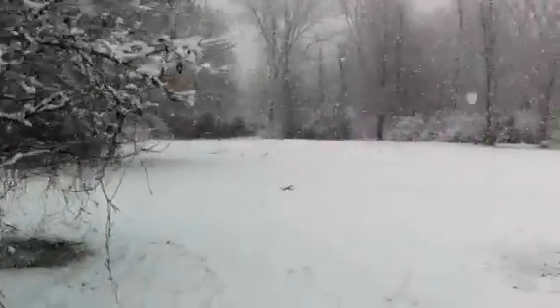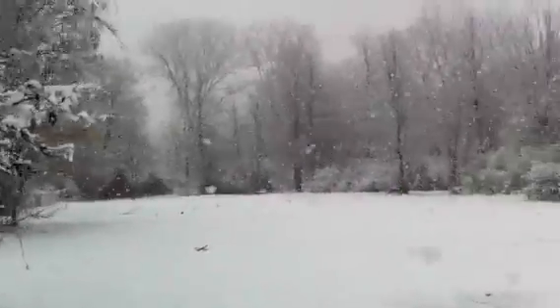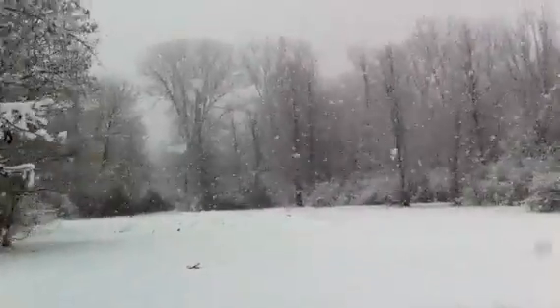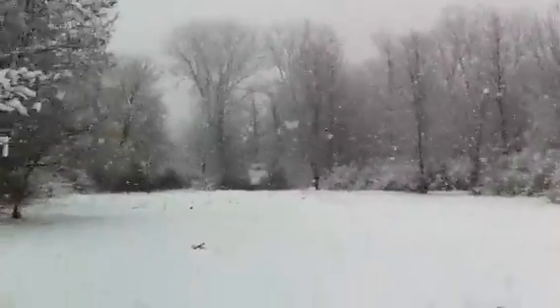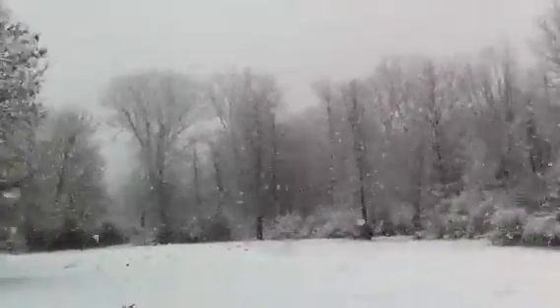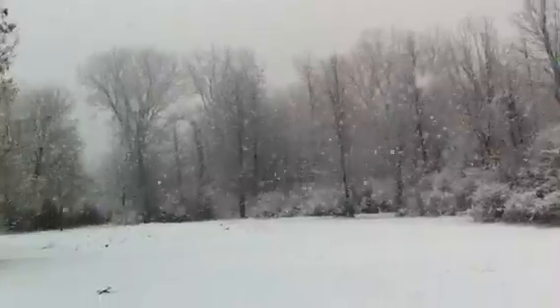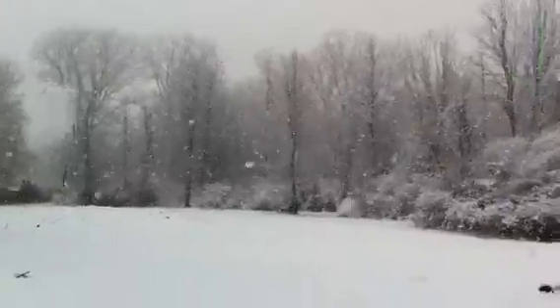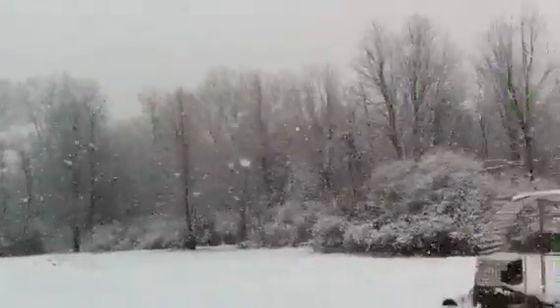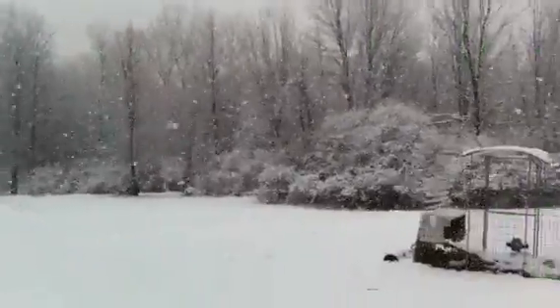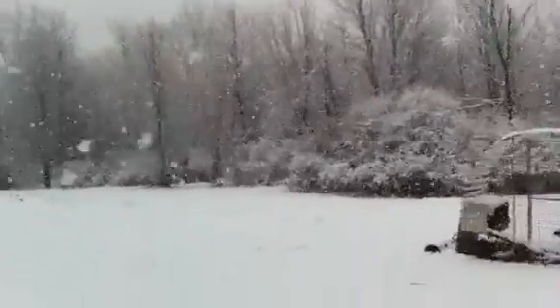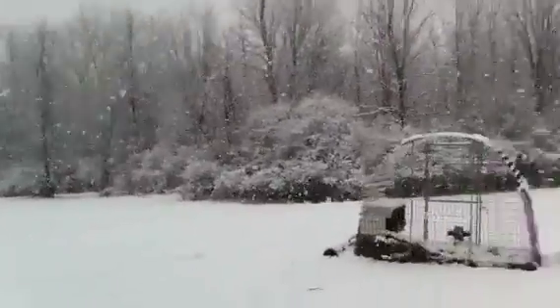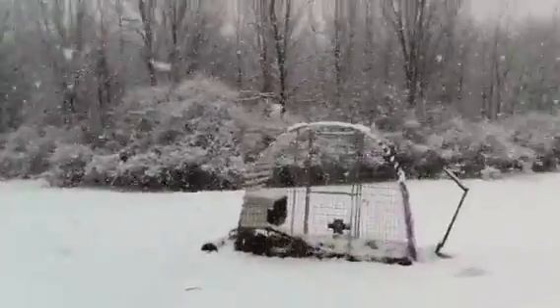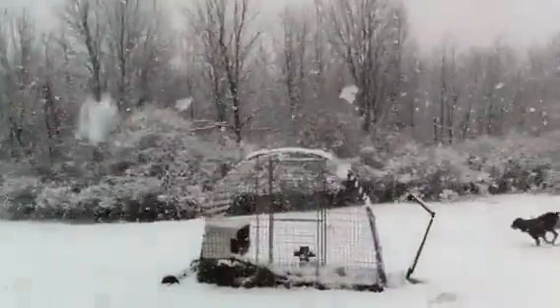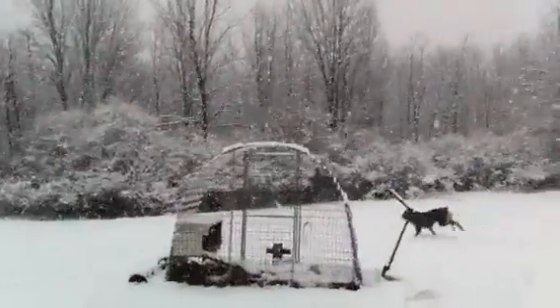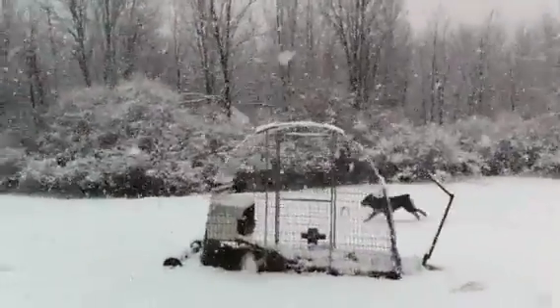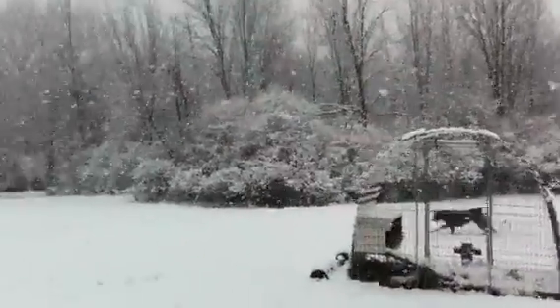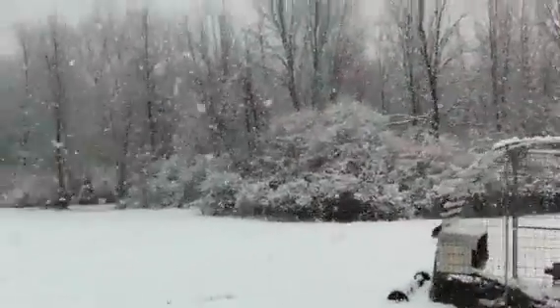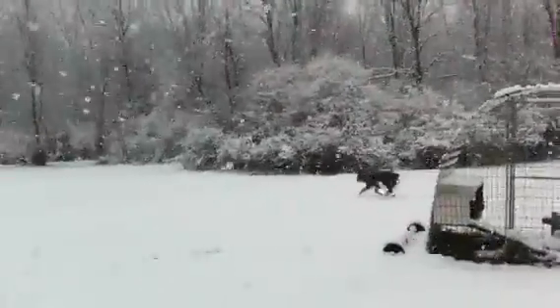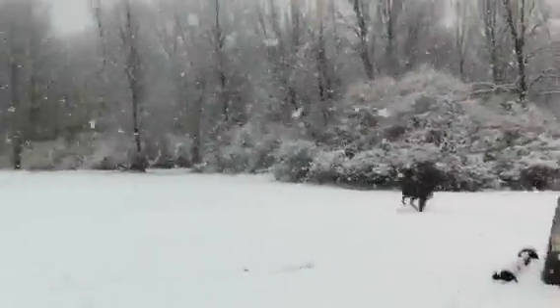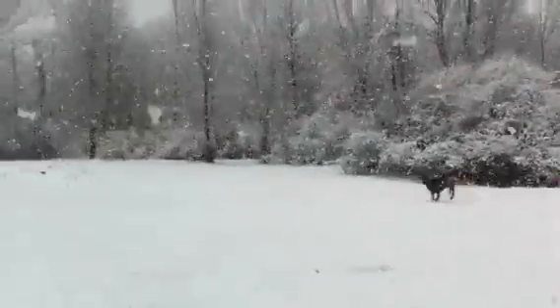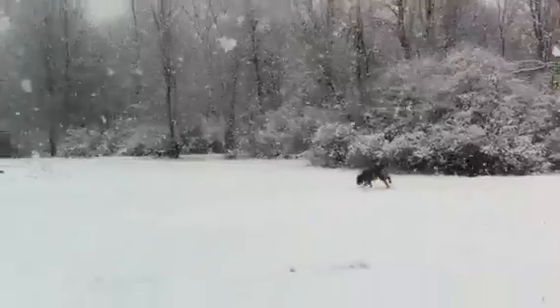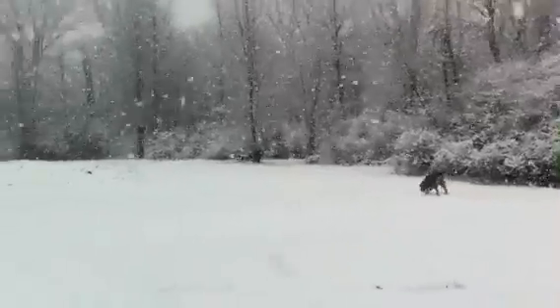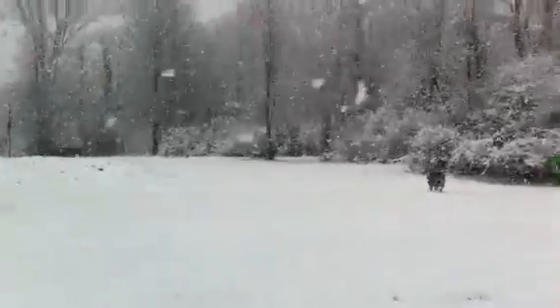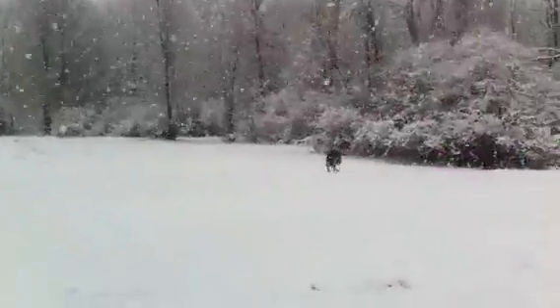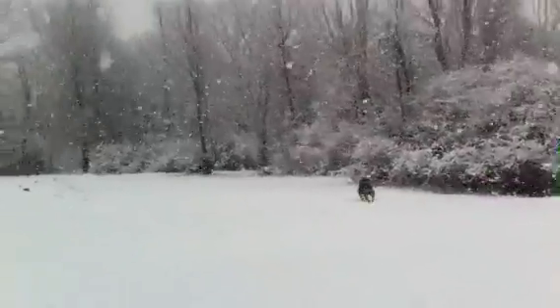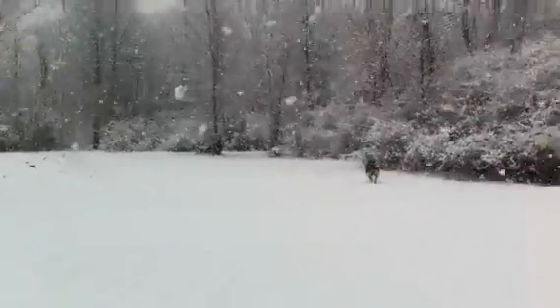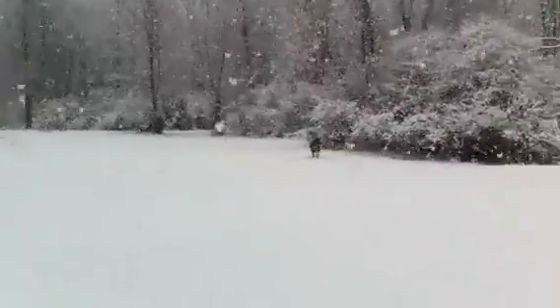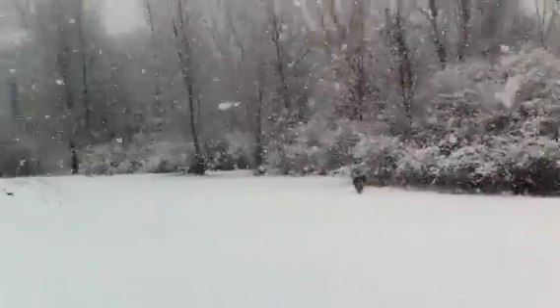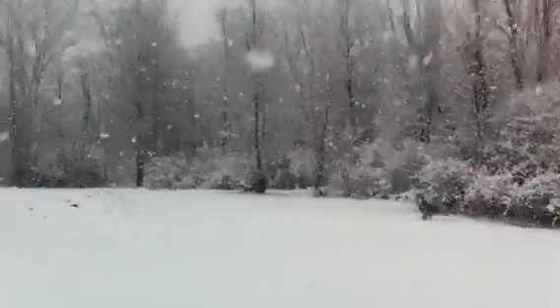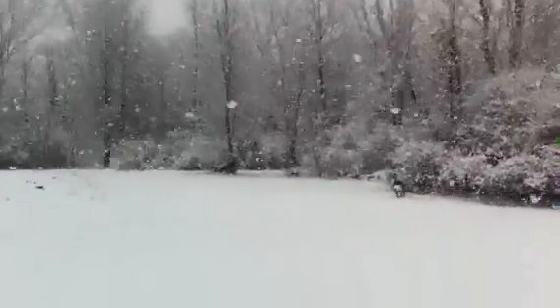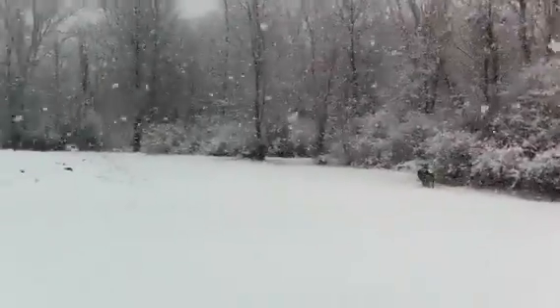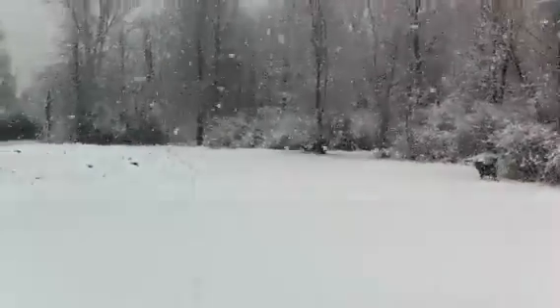We're gonna walk to the pond. The puppy likes this — she loves walking around the pasture, probably hunting rabbits because that's her favorite thing to do.